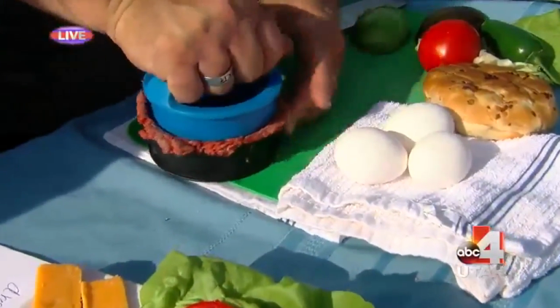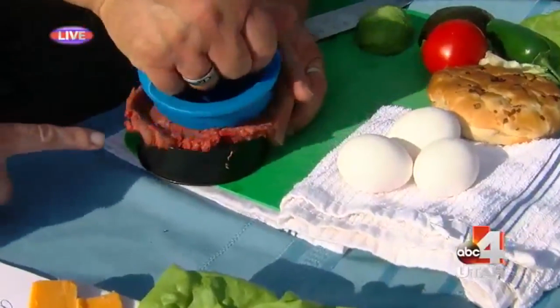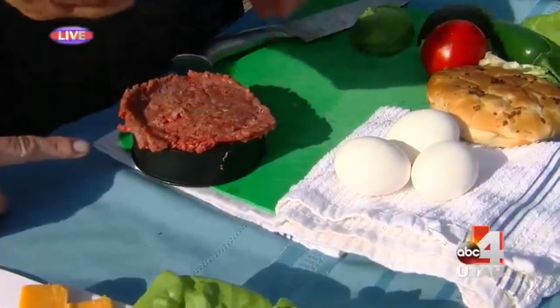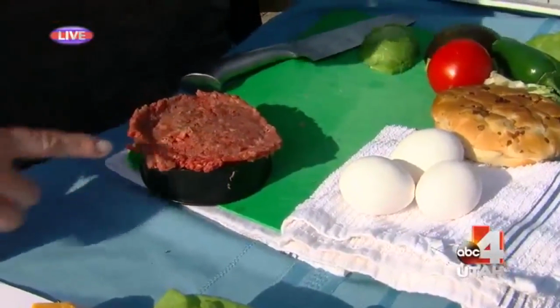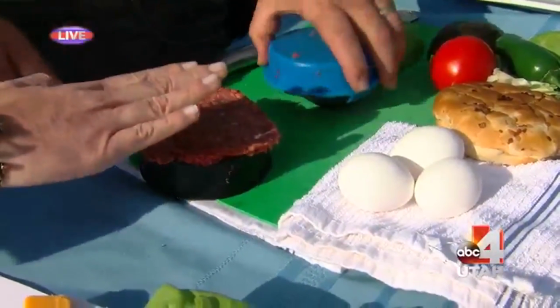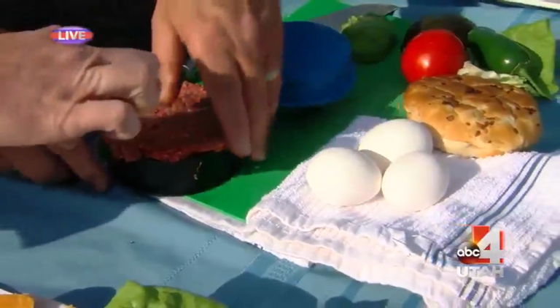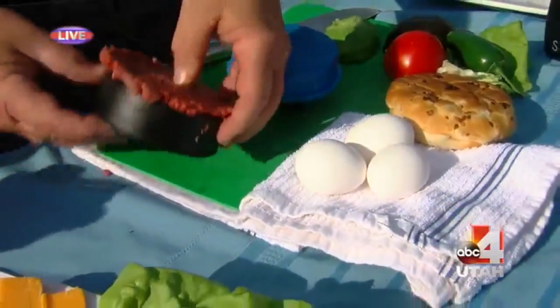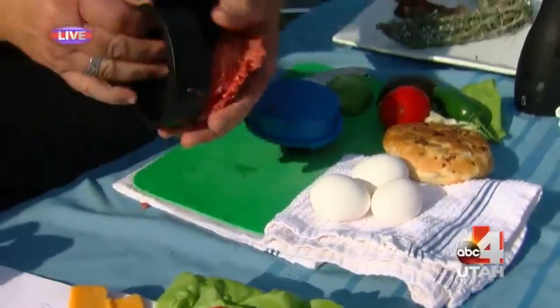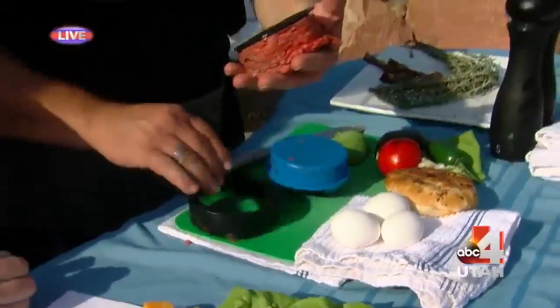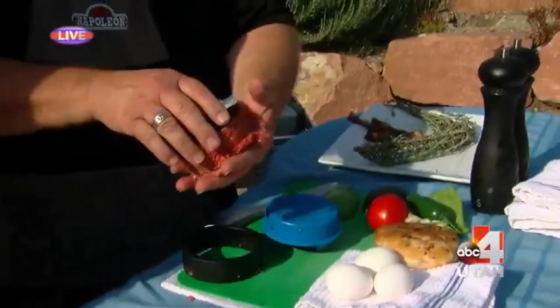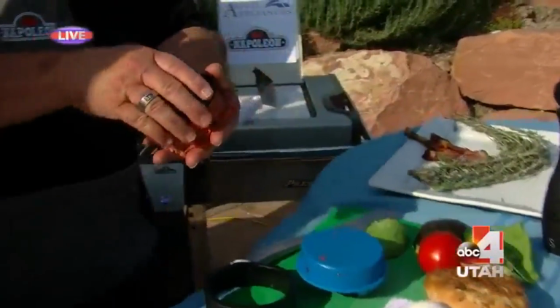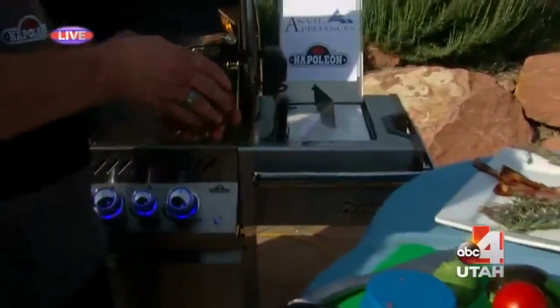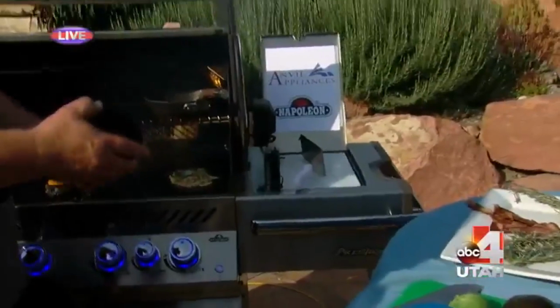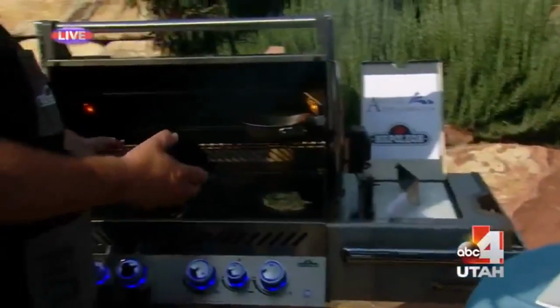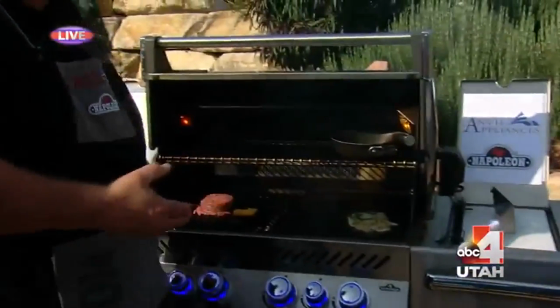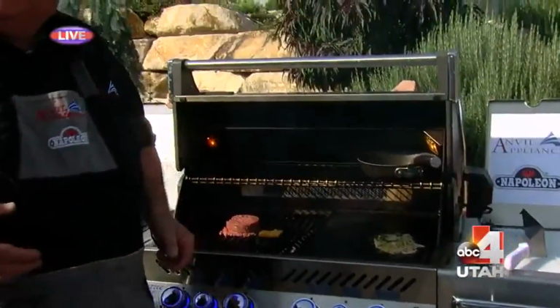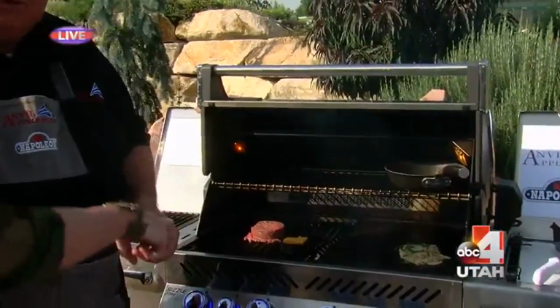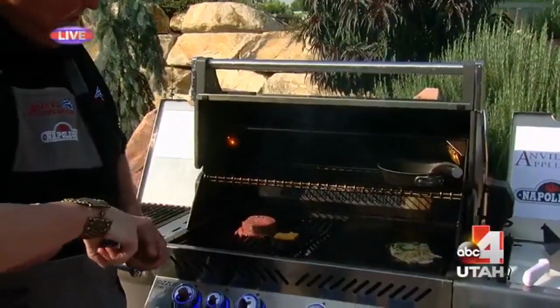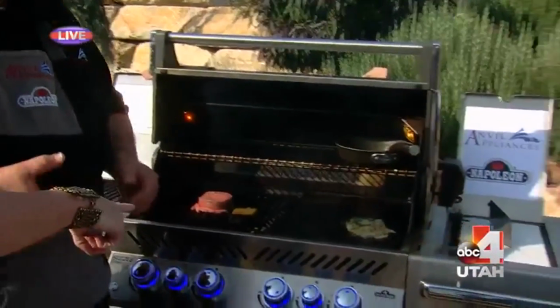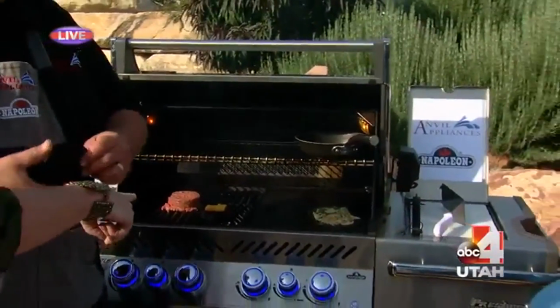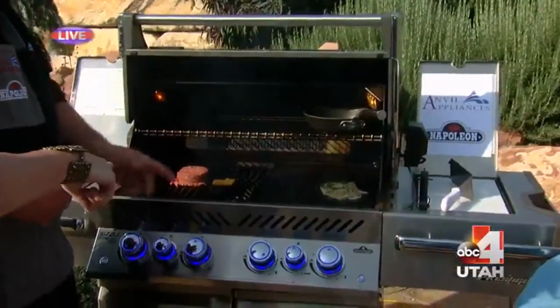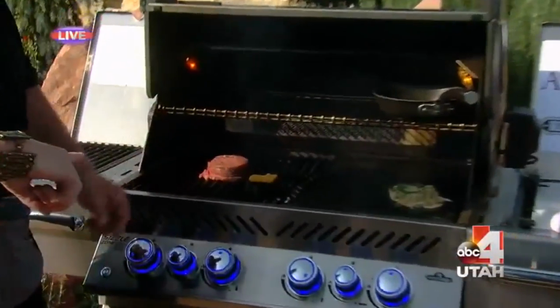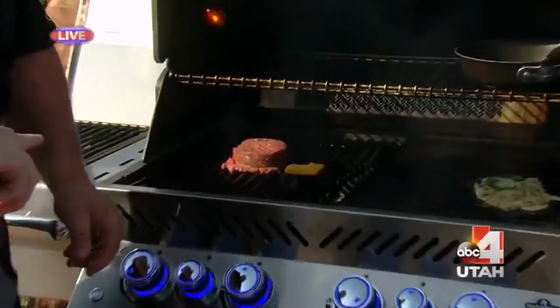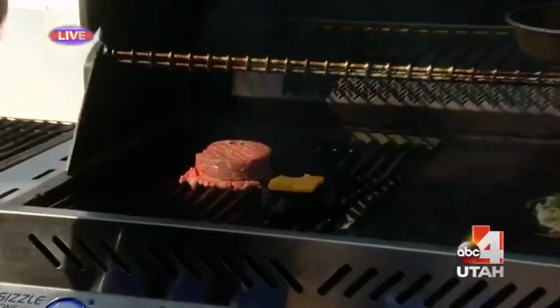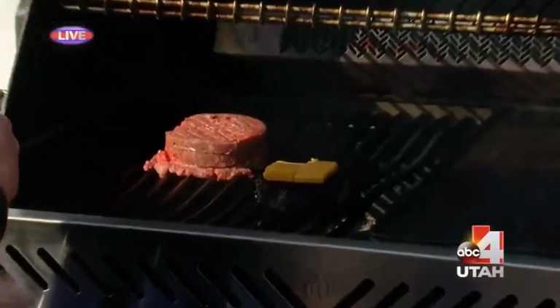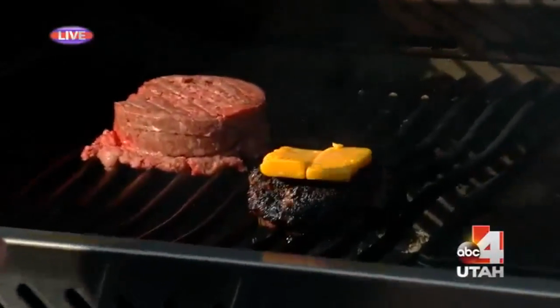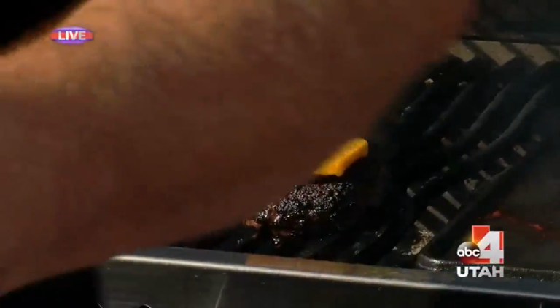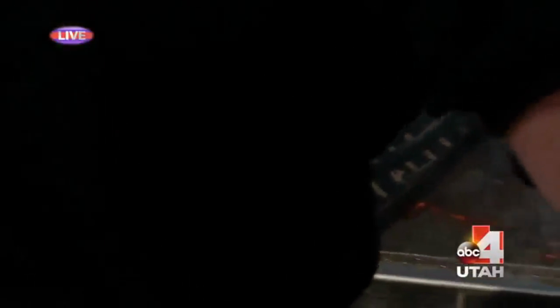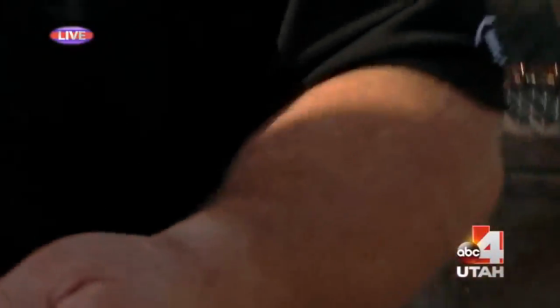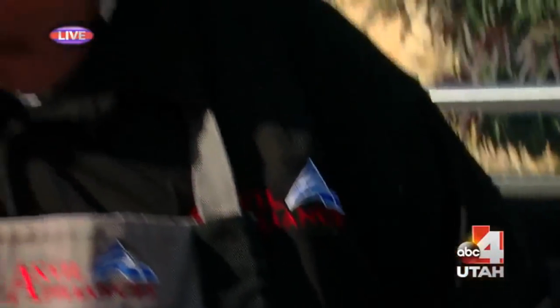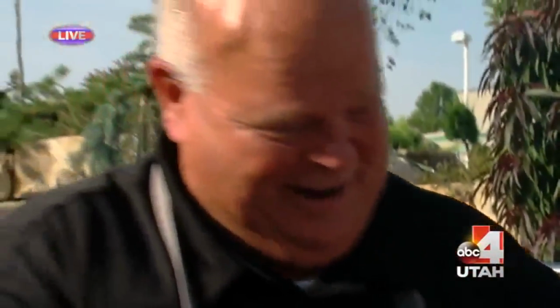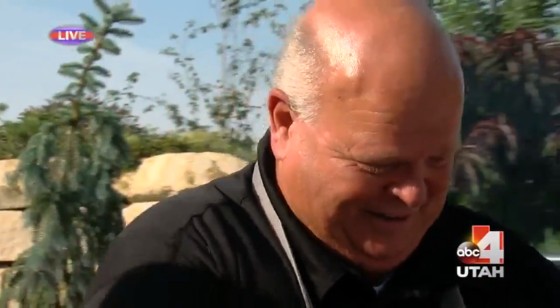I've never seen one of these — you just press it in there and it makes the perfect burger. You just put it on the grill, right there, boom. Look at that burger that's already going over there, and look at that cheese. Is that Utah cheese also? That is Cache Valley cheese, exactly right.